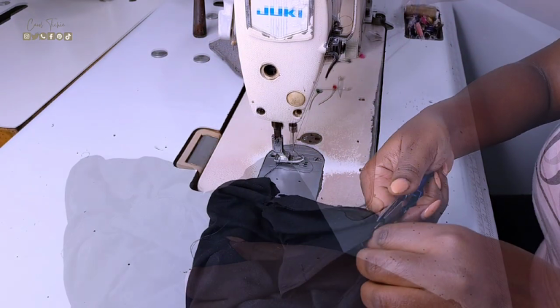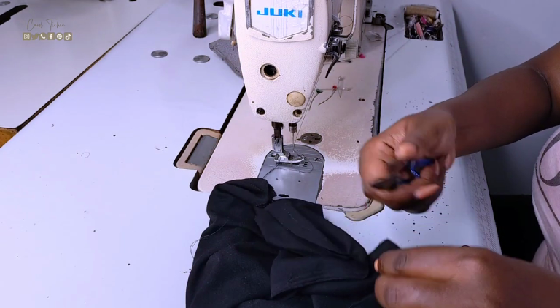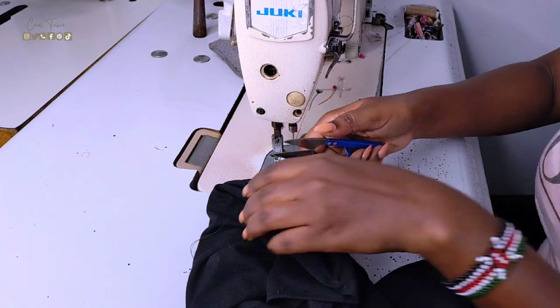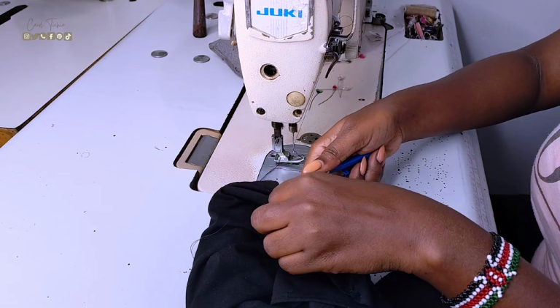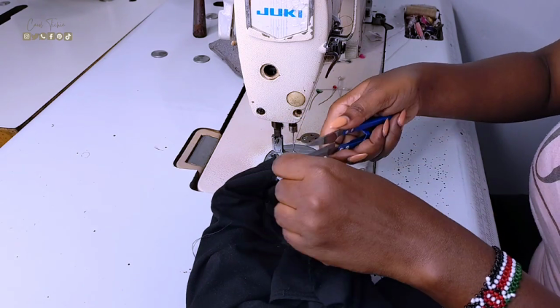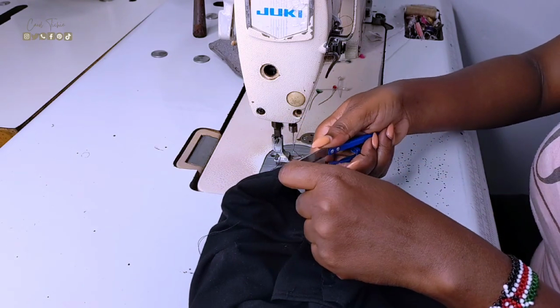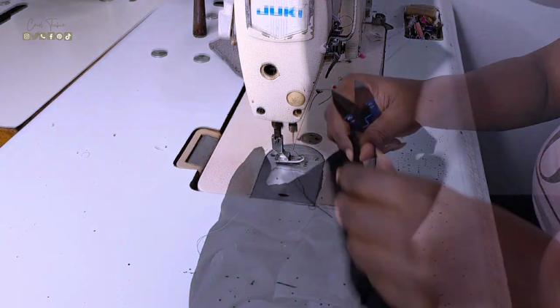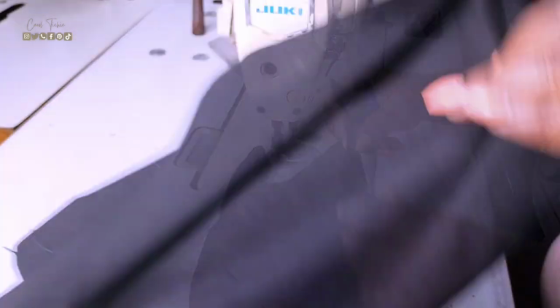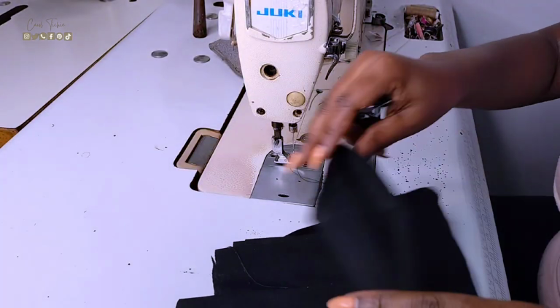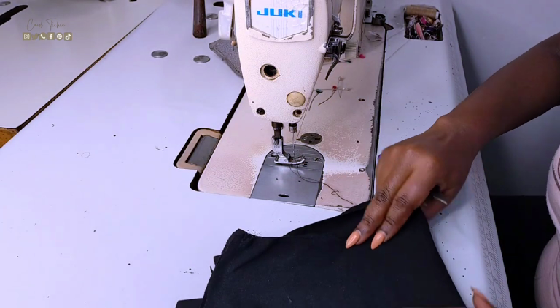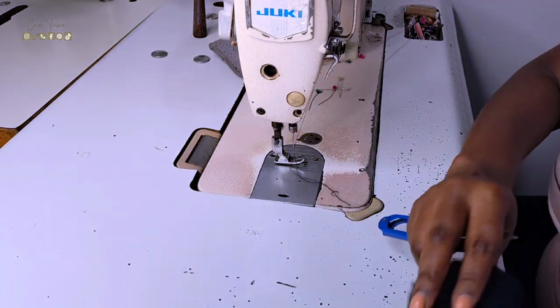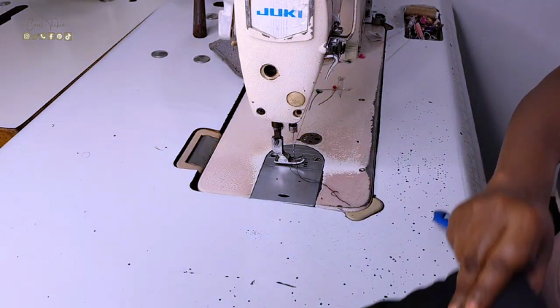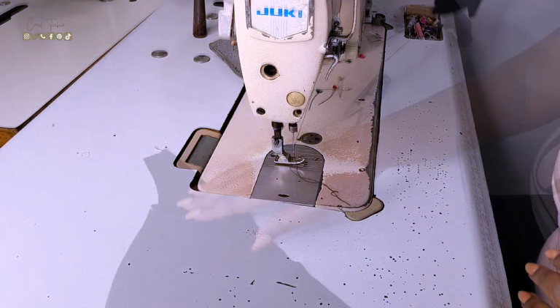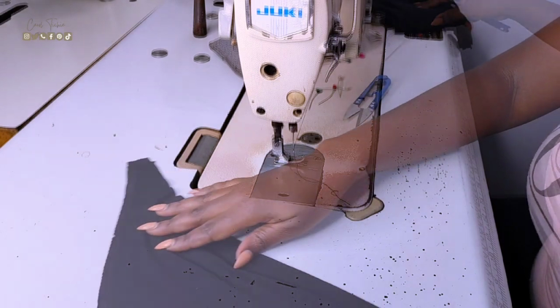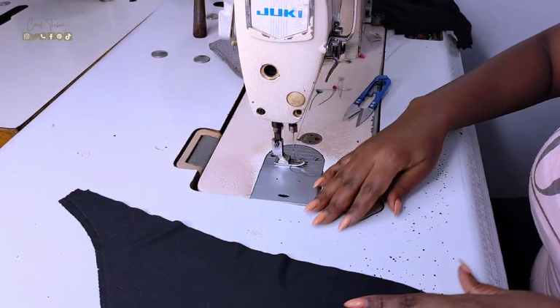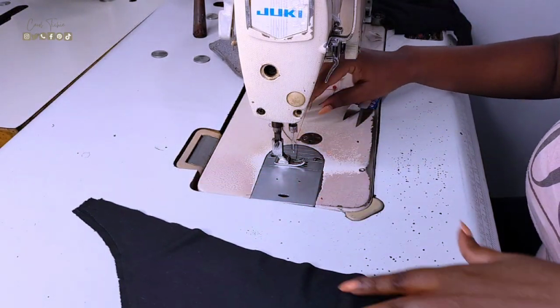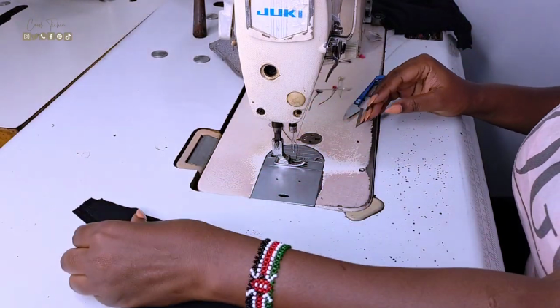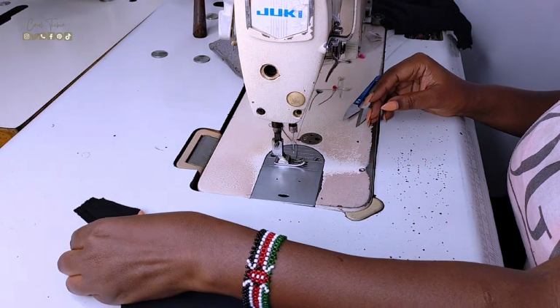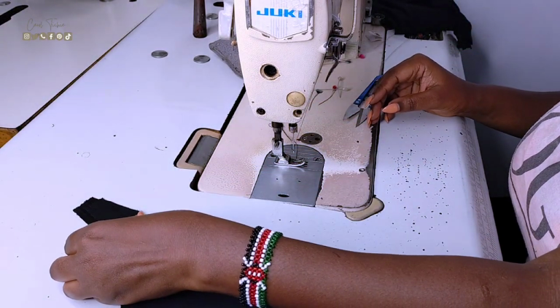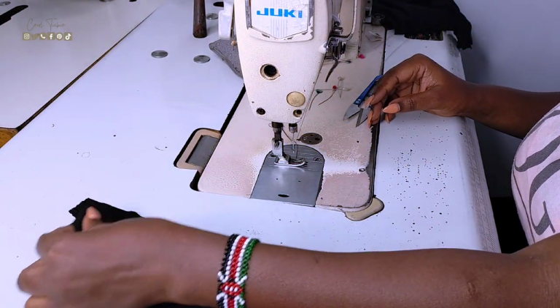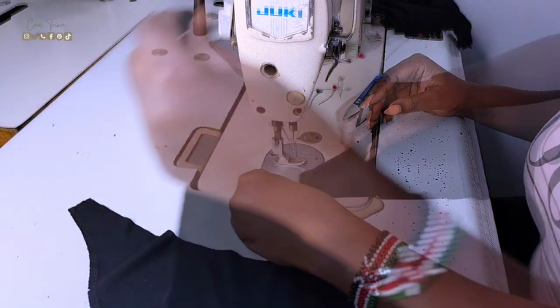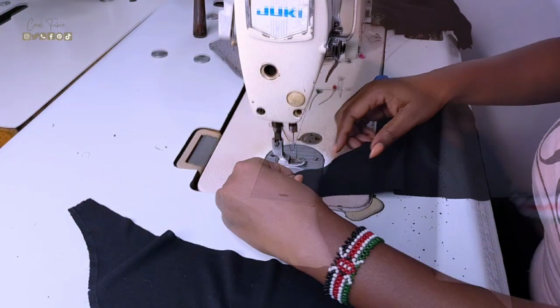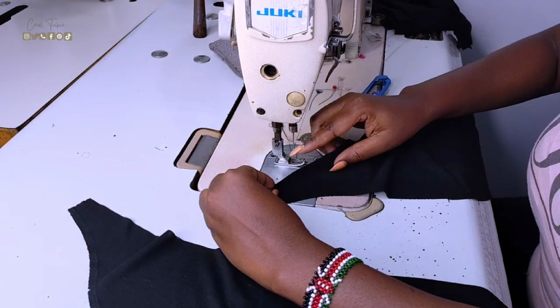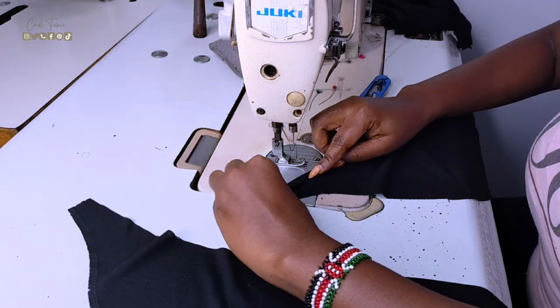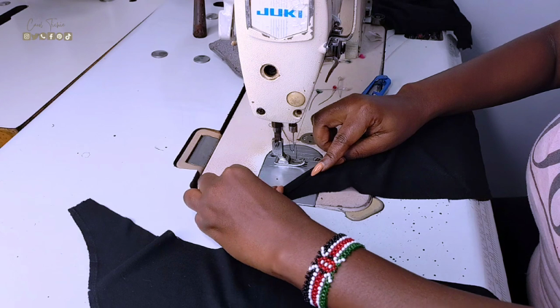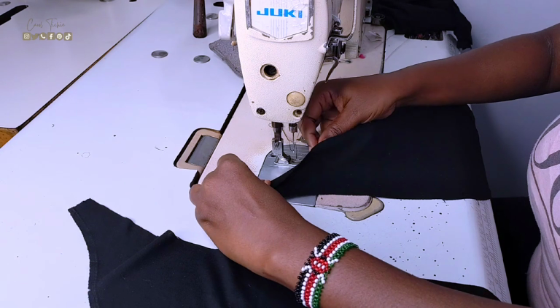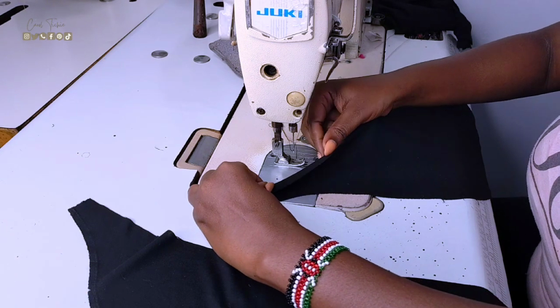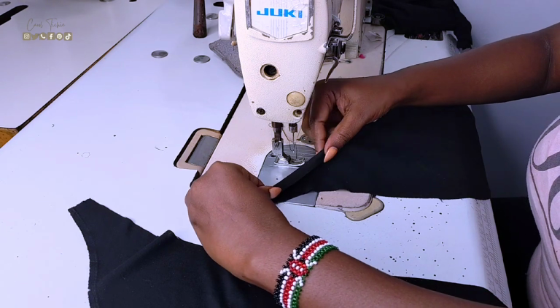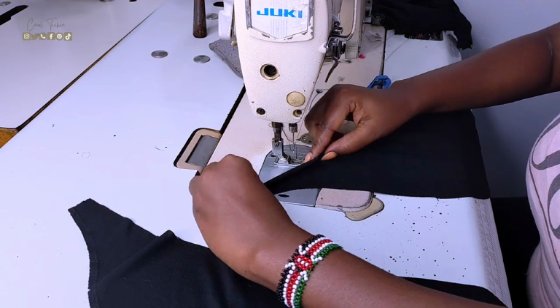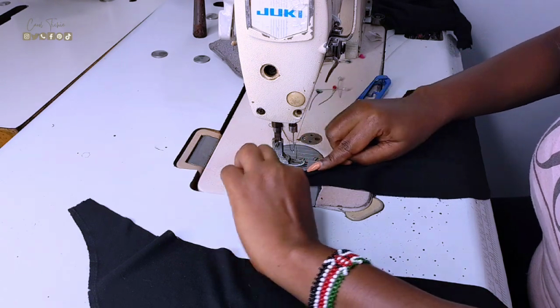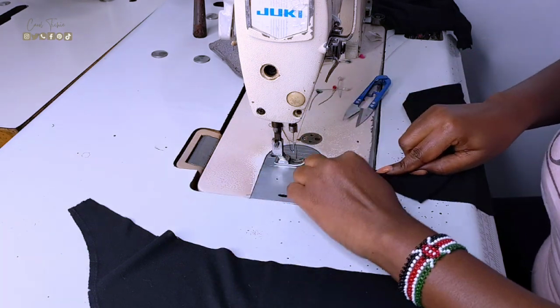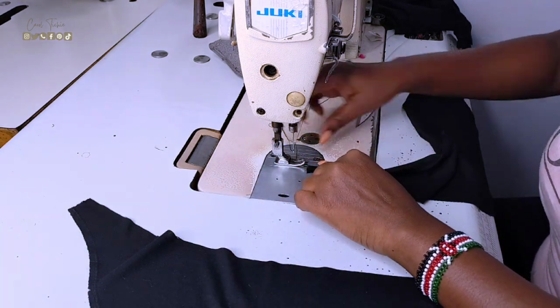Once that is done, I snip off the hanging thread, fold it, and put it to the side as I move to the sleeves. For the sleeves, I just want to do some hemming and then I'll put them to the side as well.